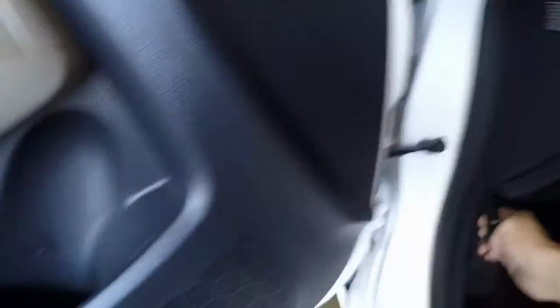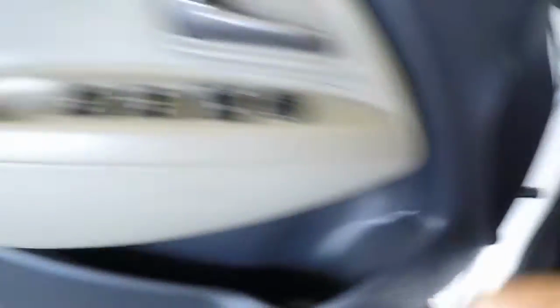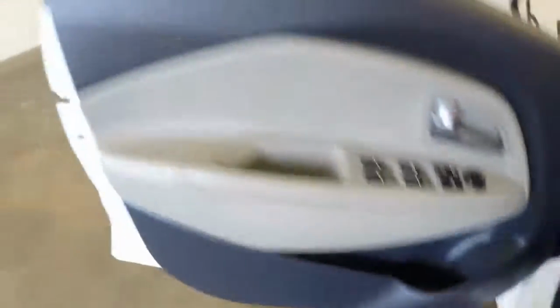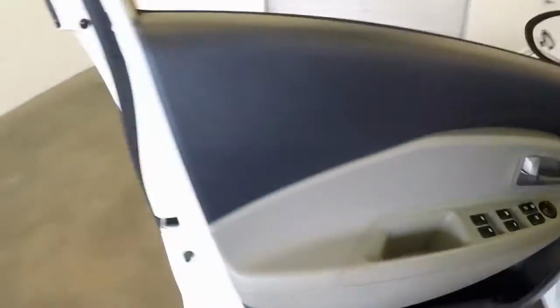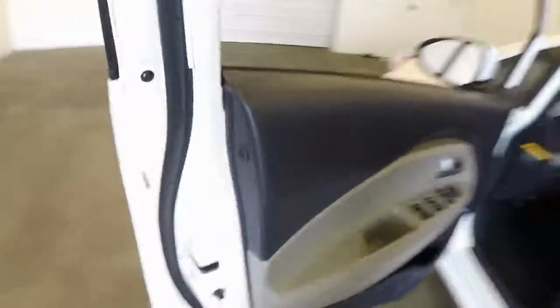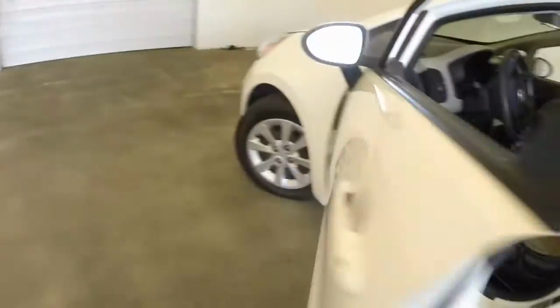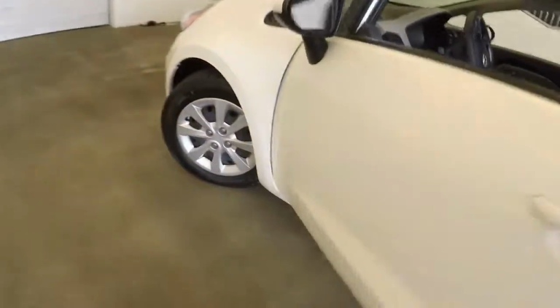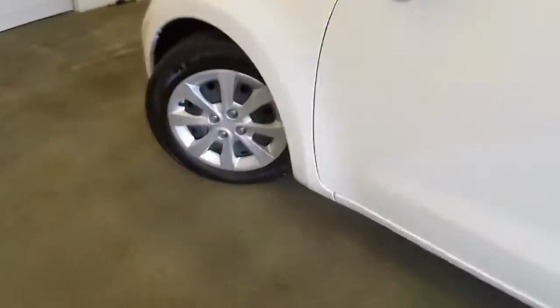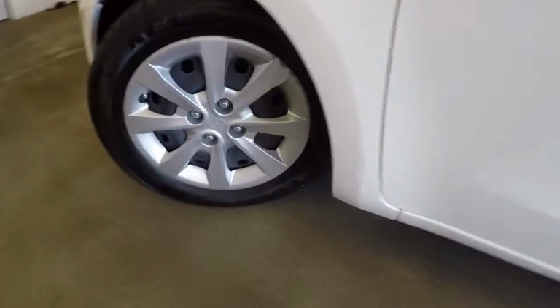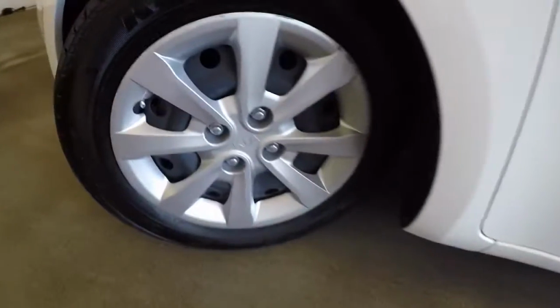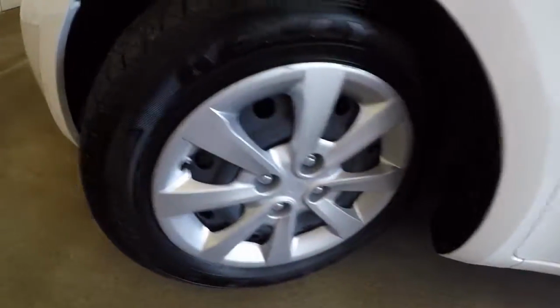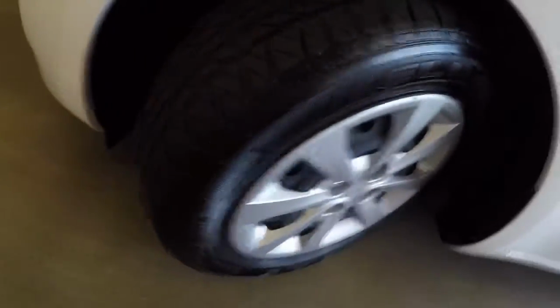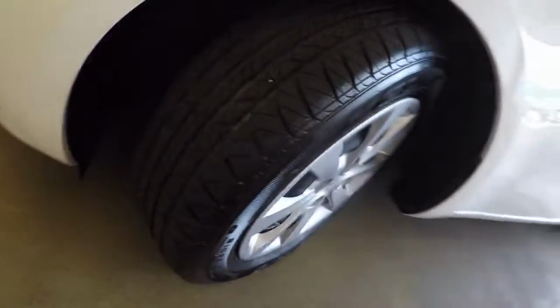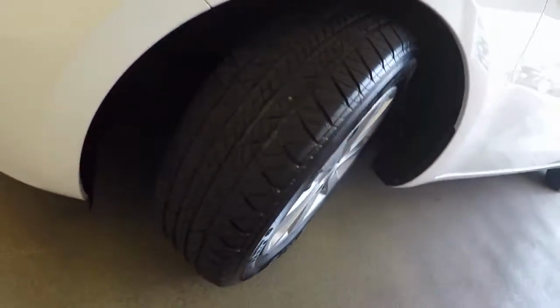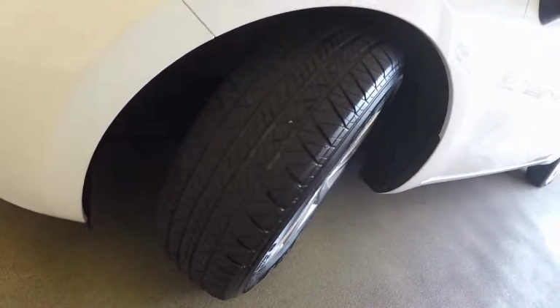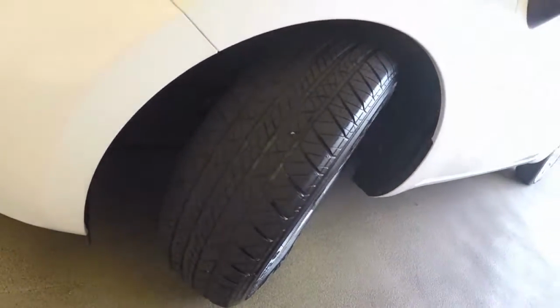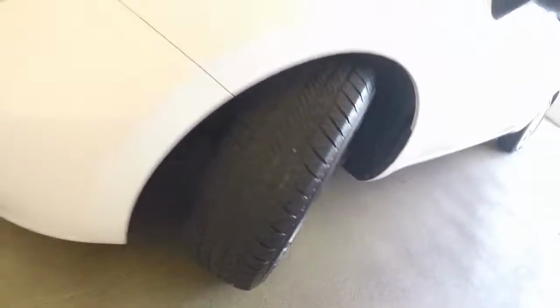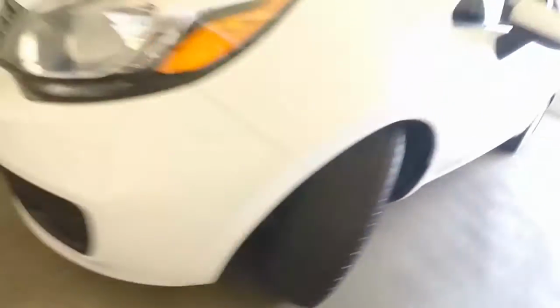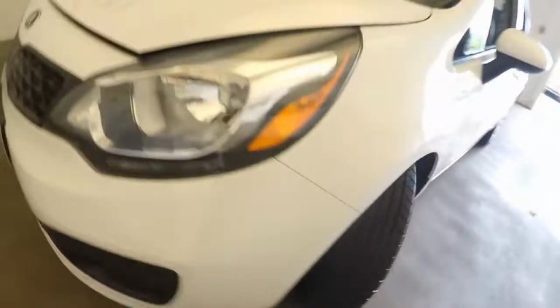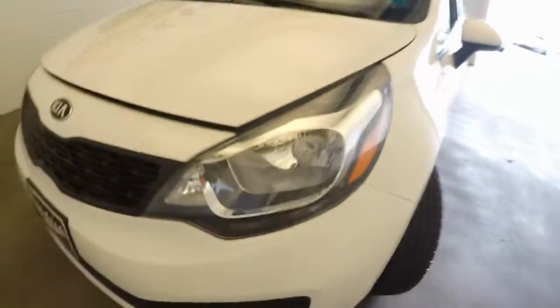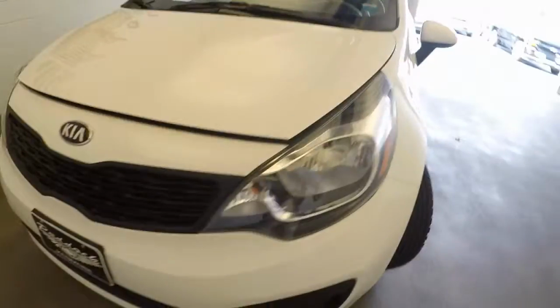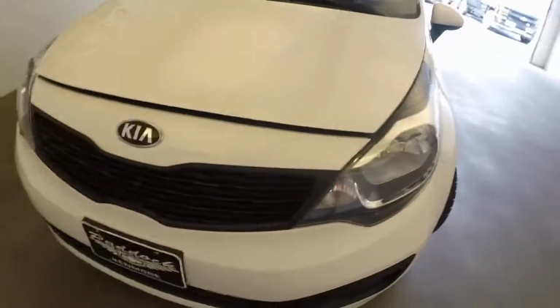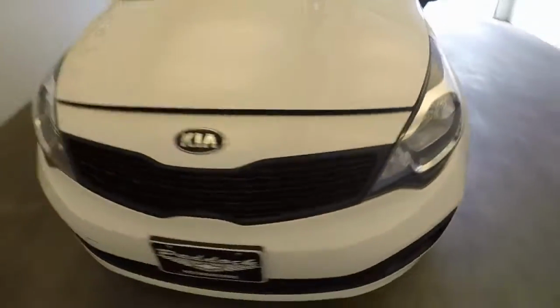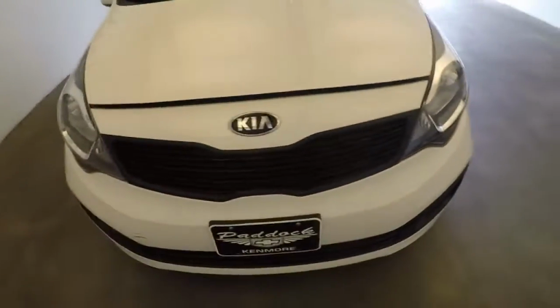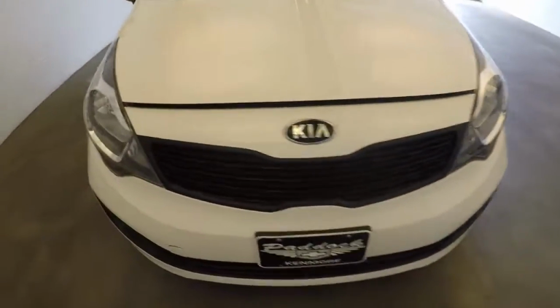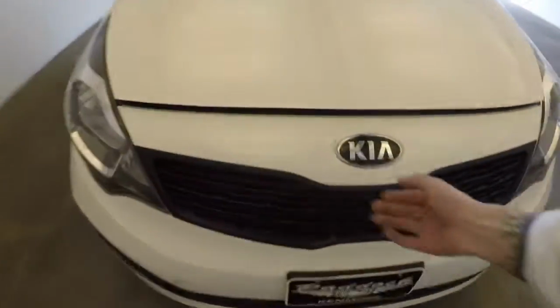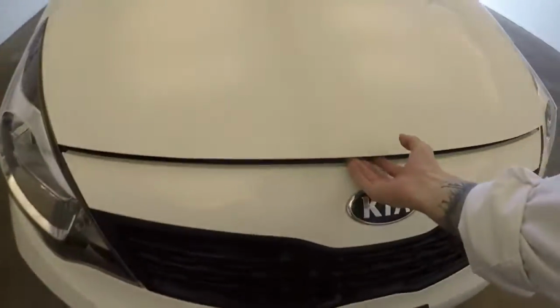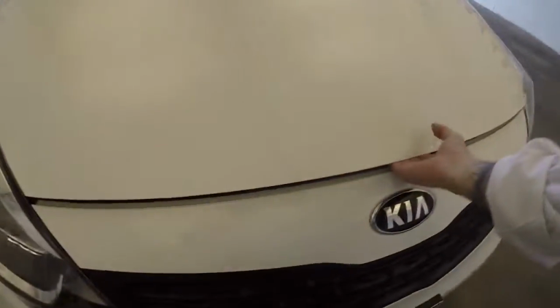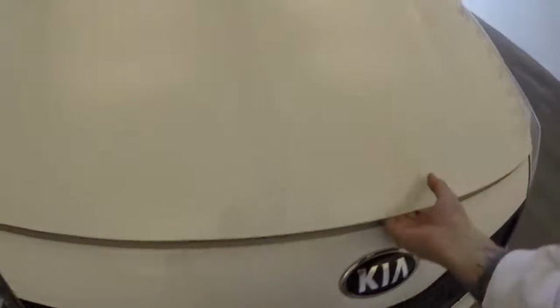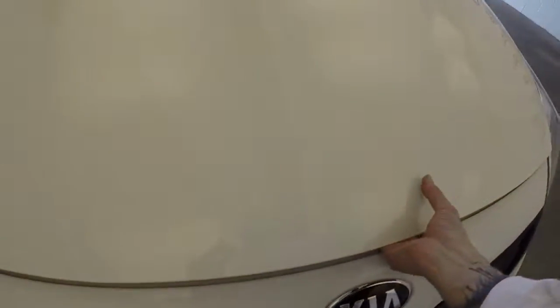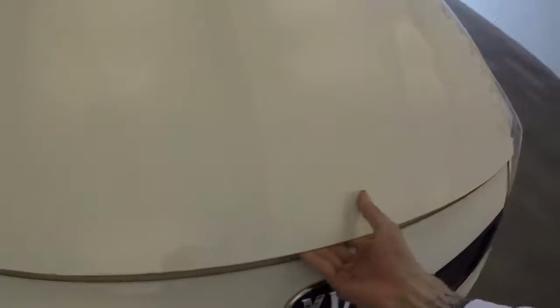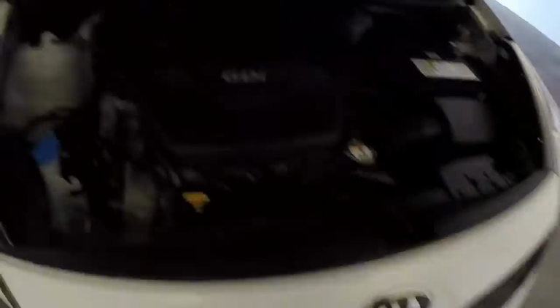Let's check underneath the hood. Nice and good in there. Beautiful tires on the front — almost new. Come around and look underneath the hood.